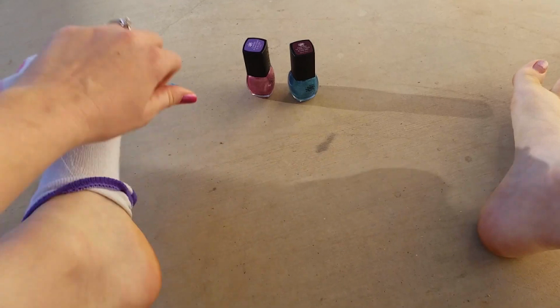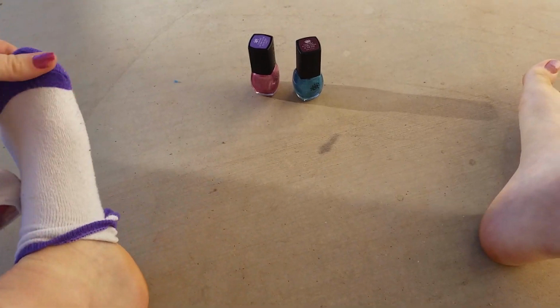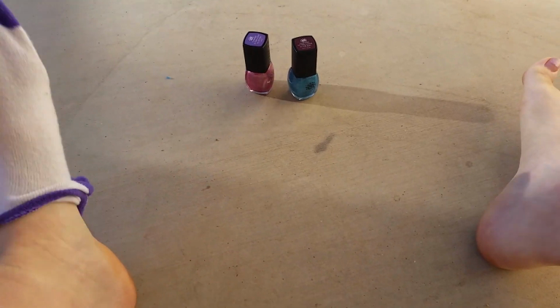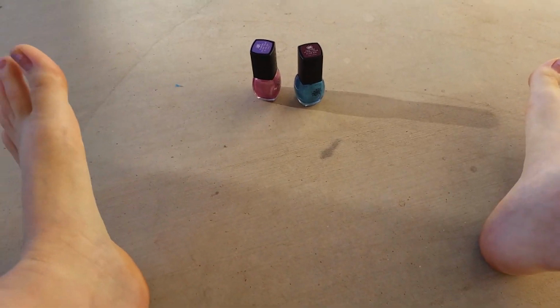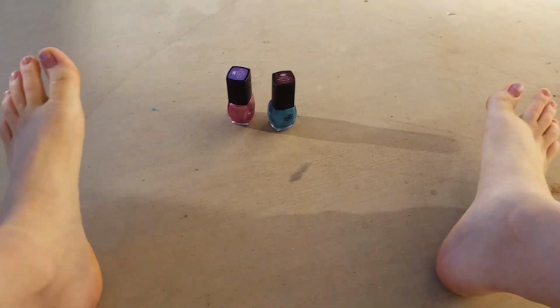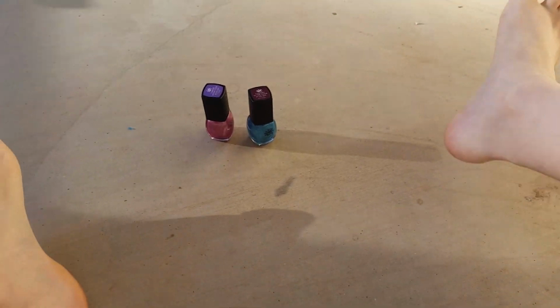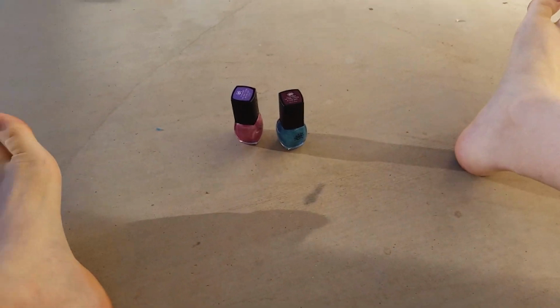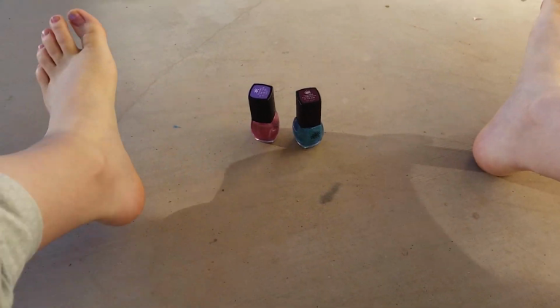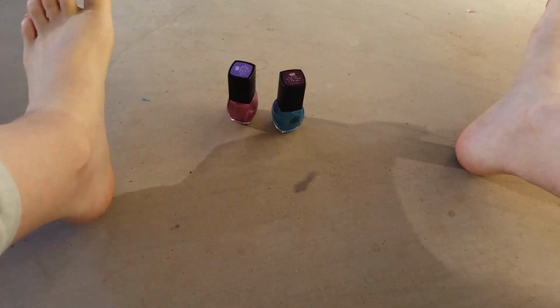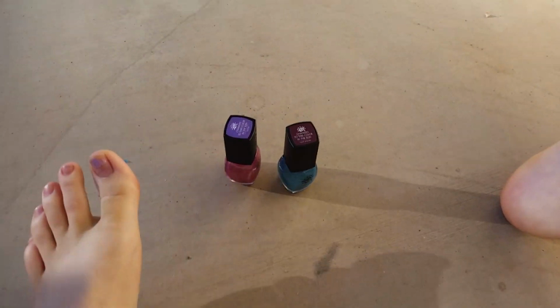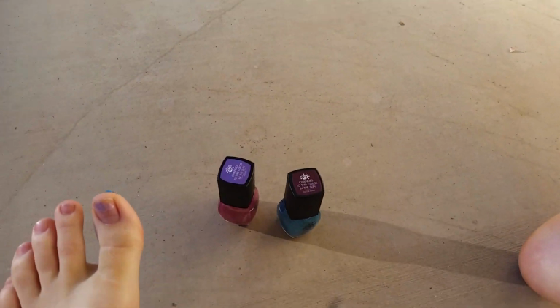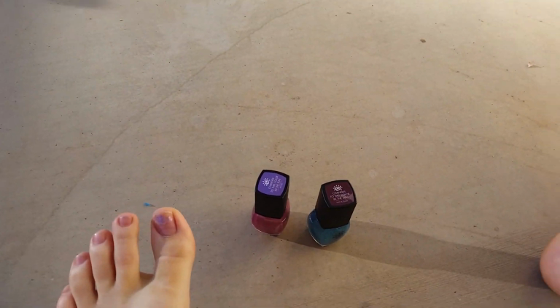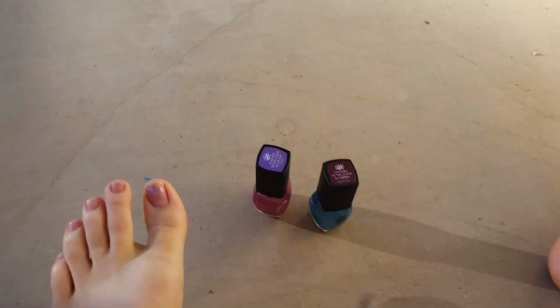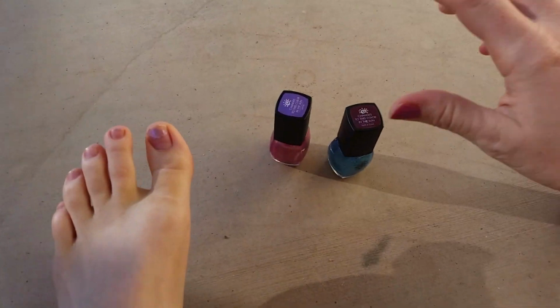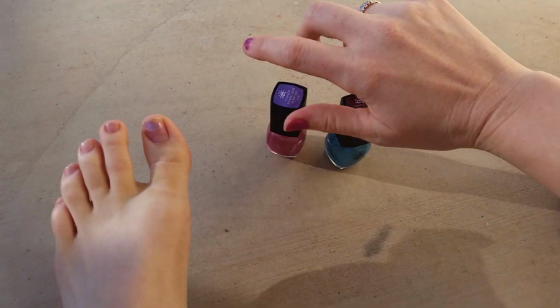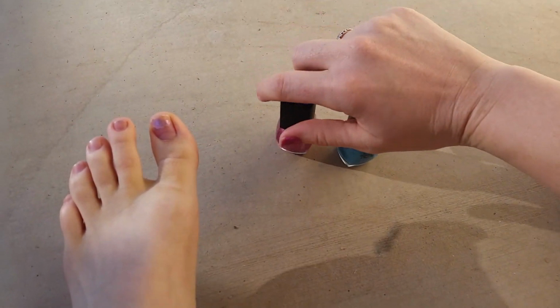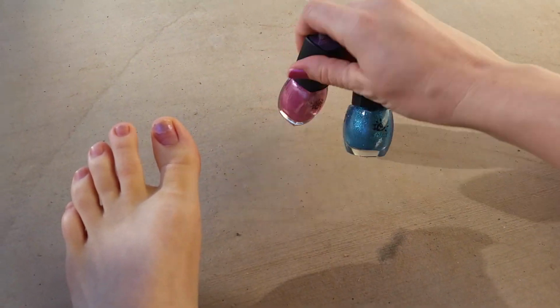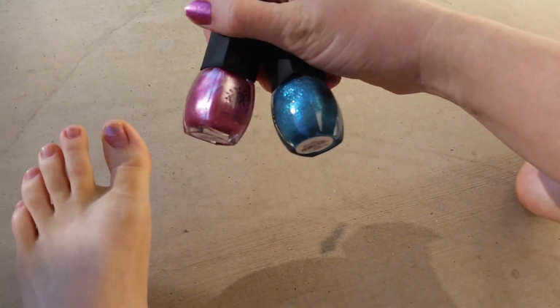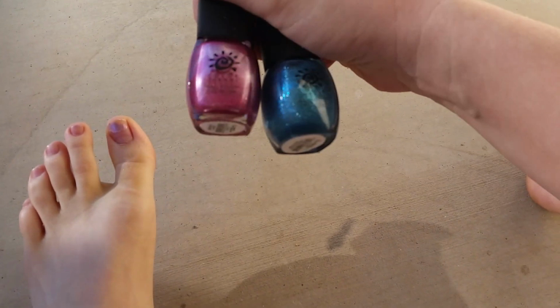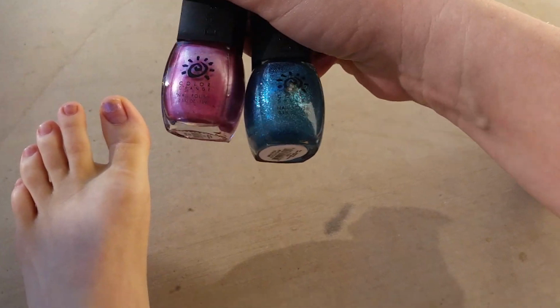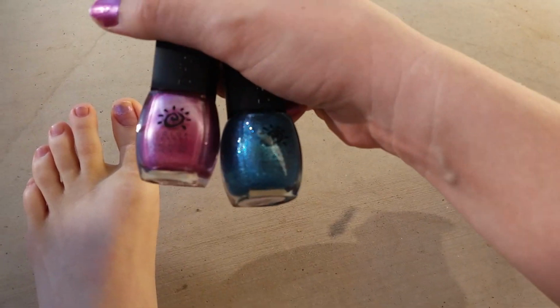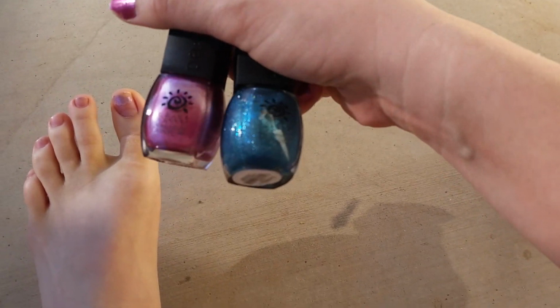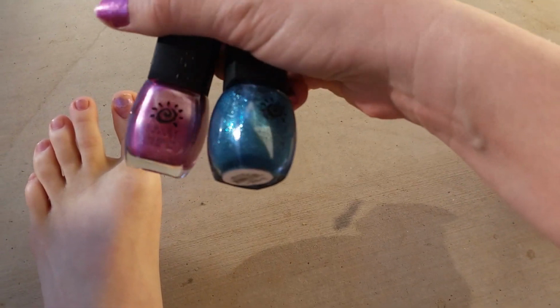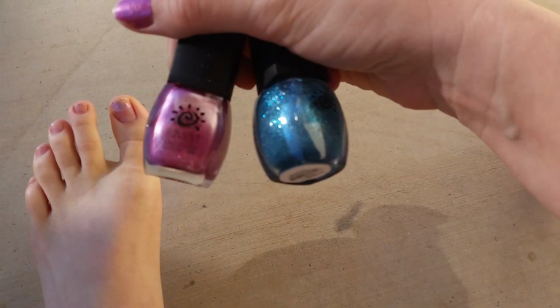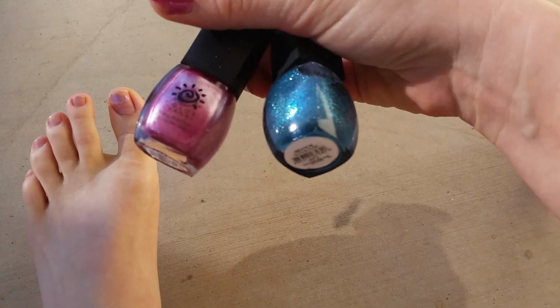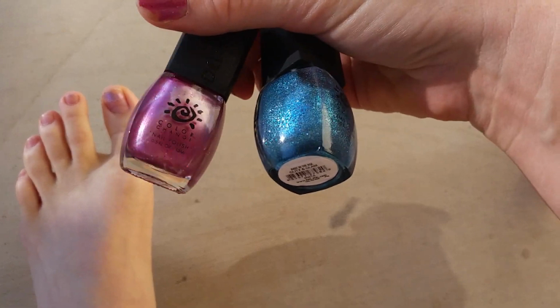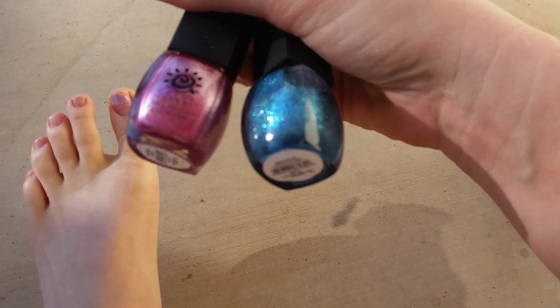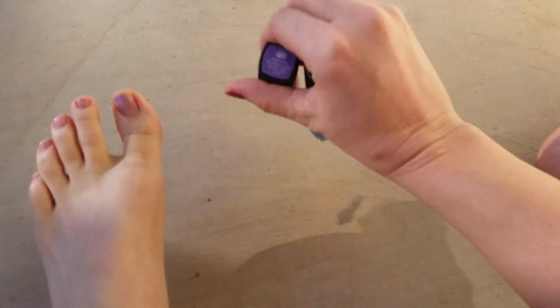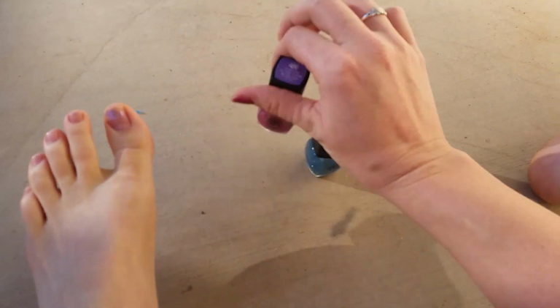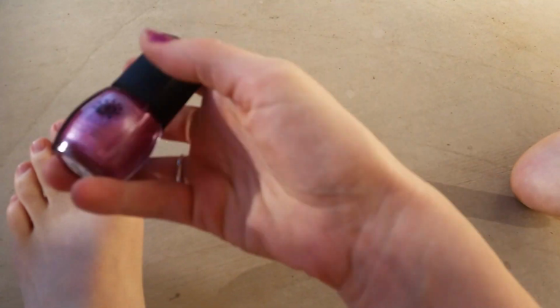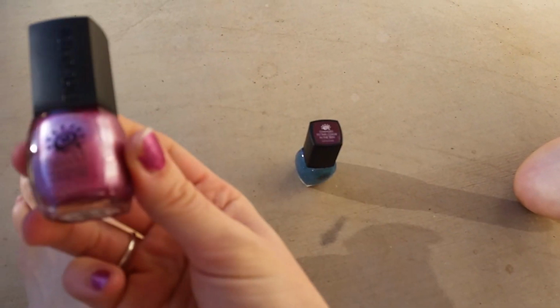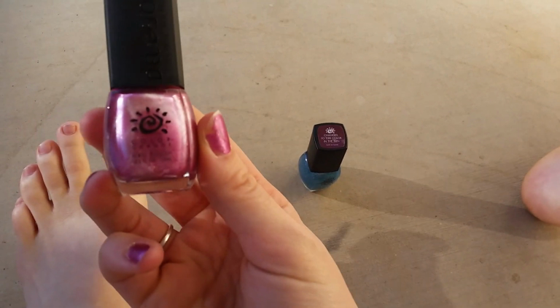Hey guys, it's Katie from MommyNailsReviews.com. I am outside in the freezing cold today to do a product review on some pretty cool fingernail polish. This is a company called Del Sol. They are a color changing nail polish.